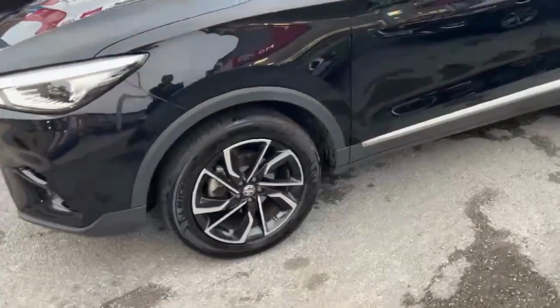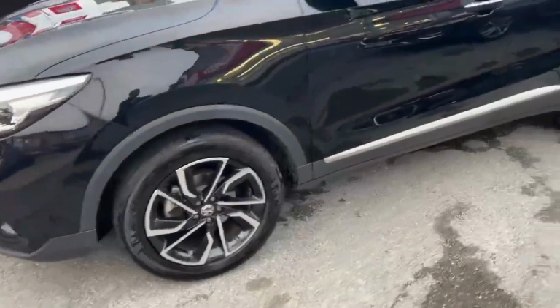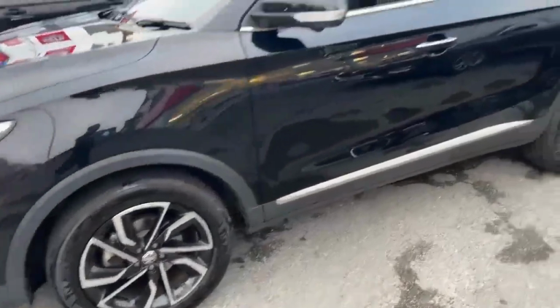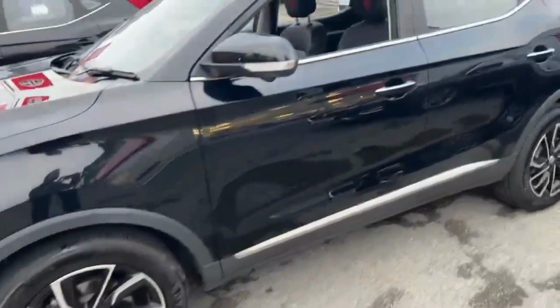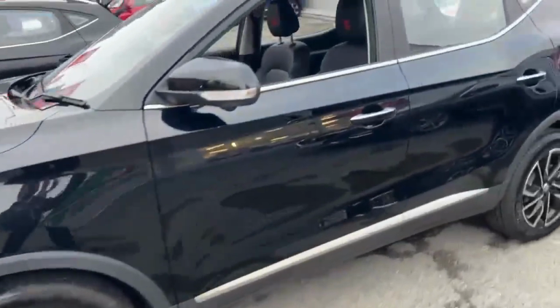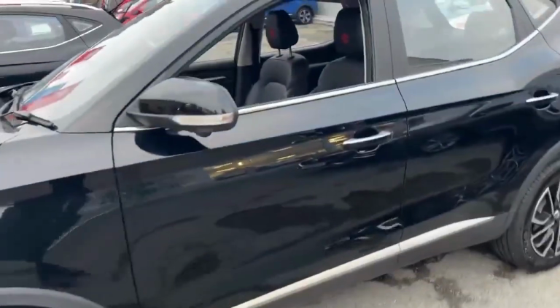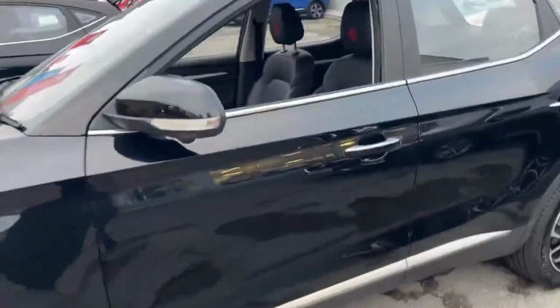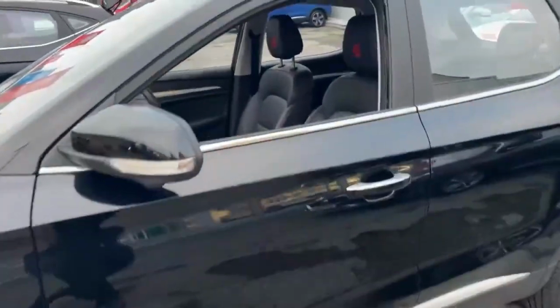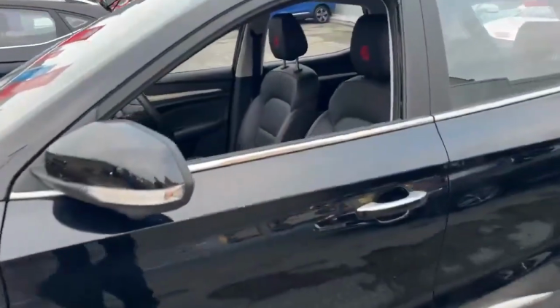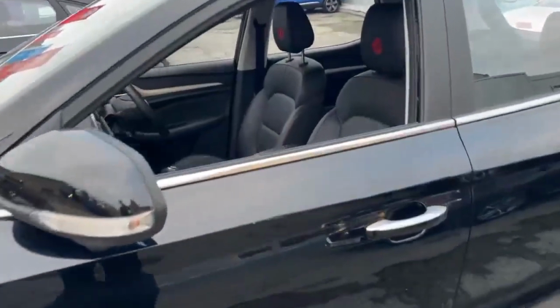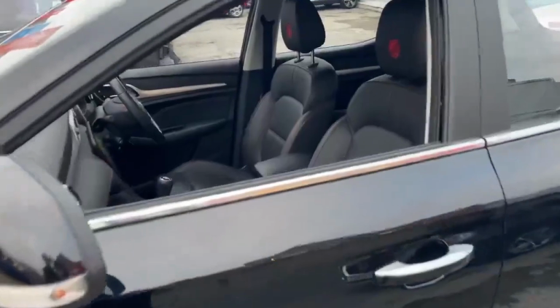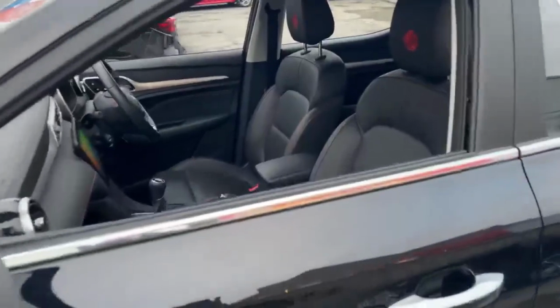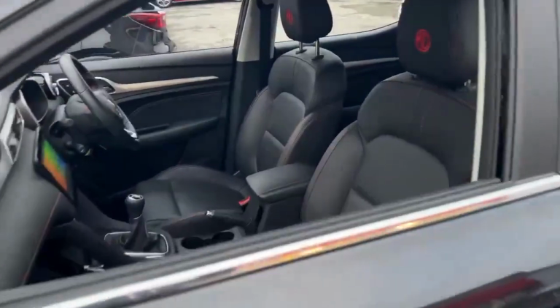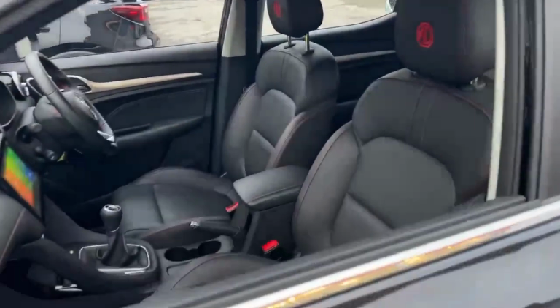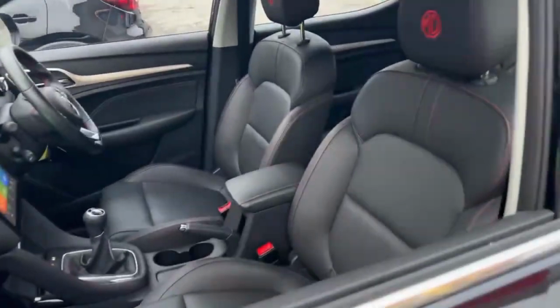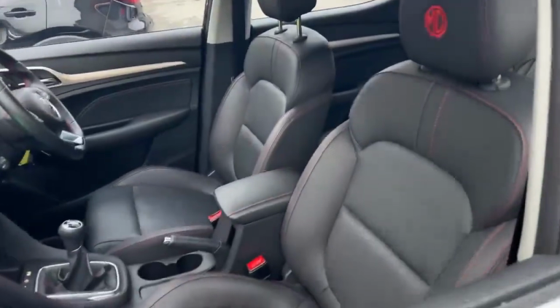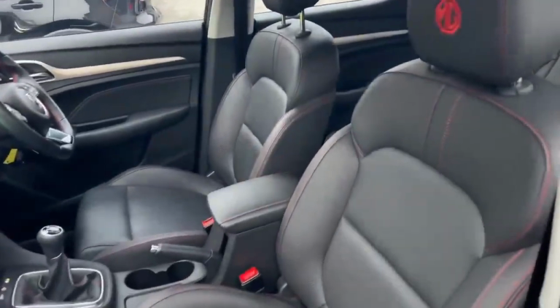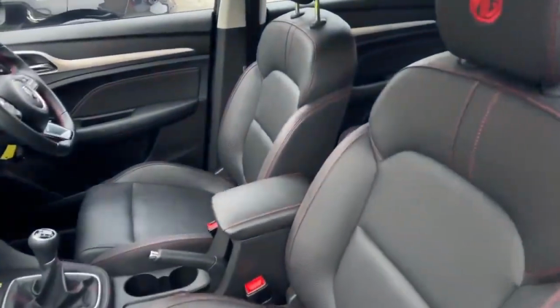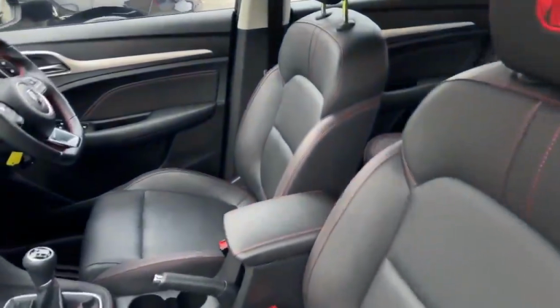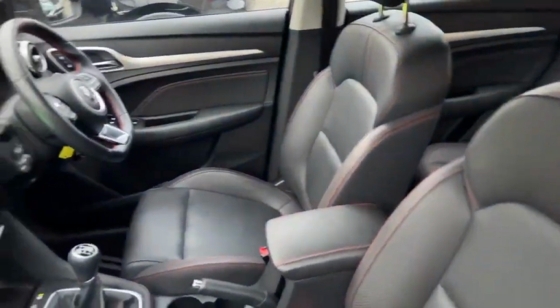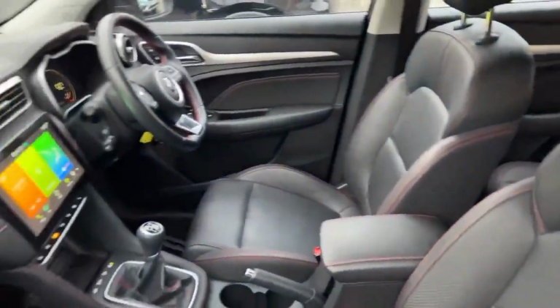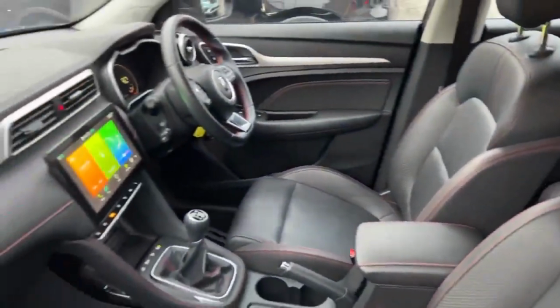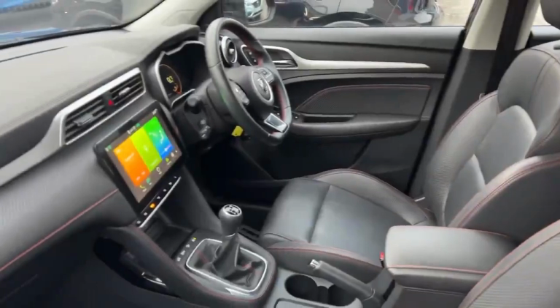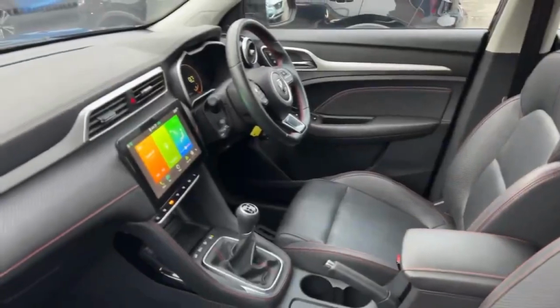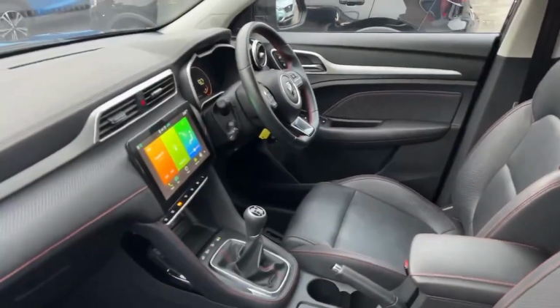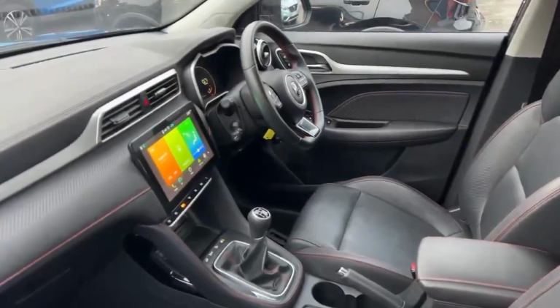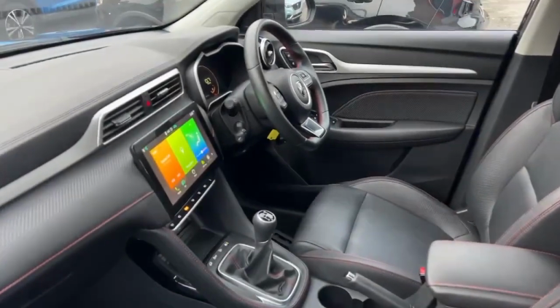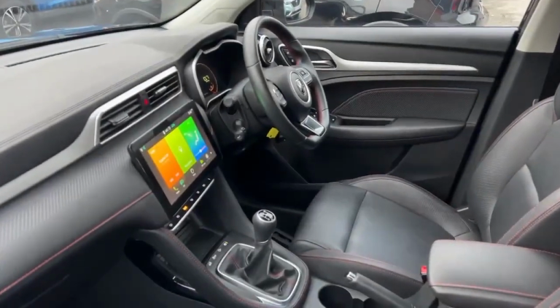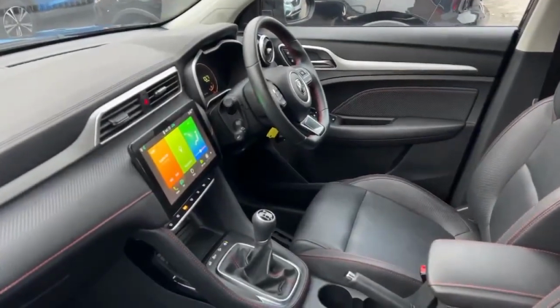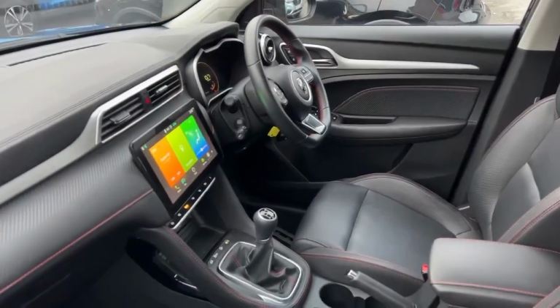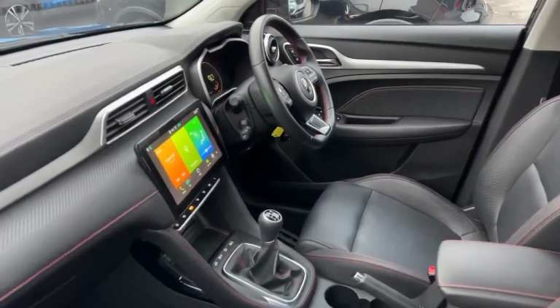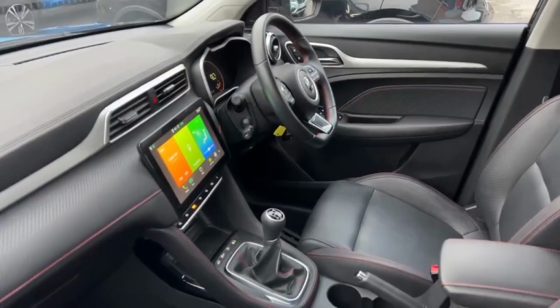The interior of the Exclusive model benefits from heated leather seats, centre armrest, and a multifunction steering wheel with cruise control.